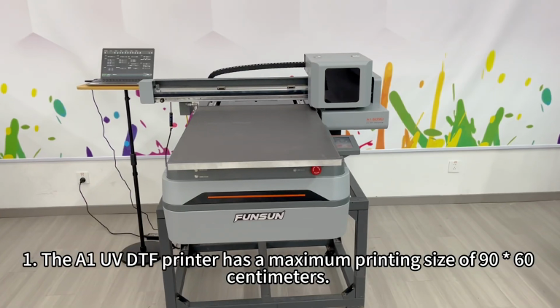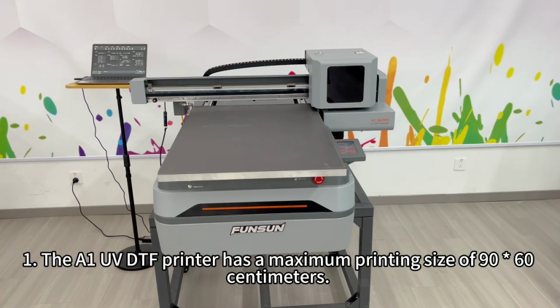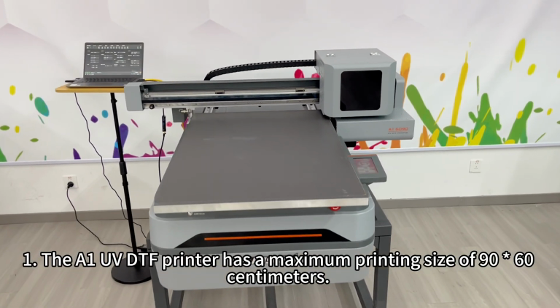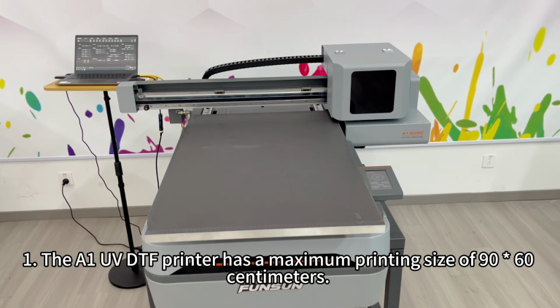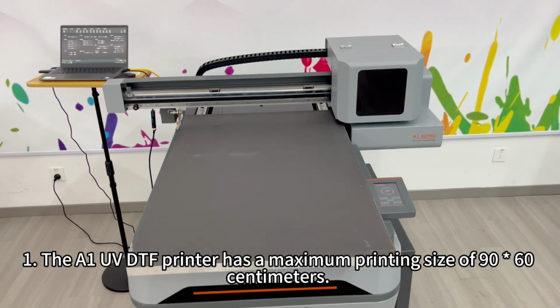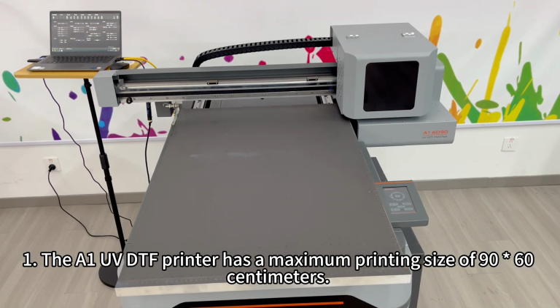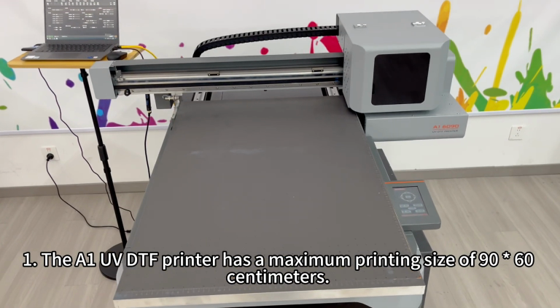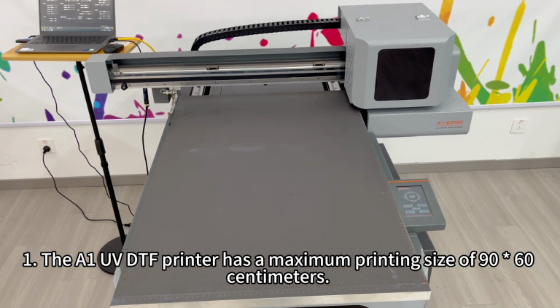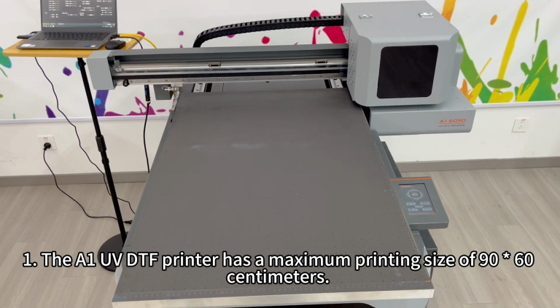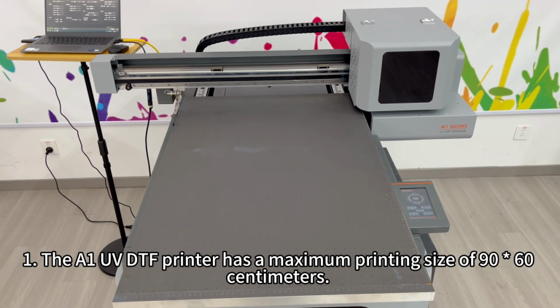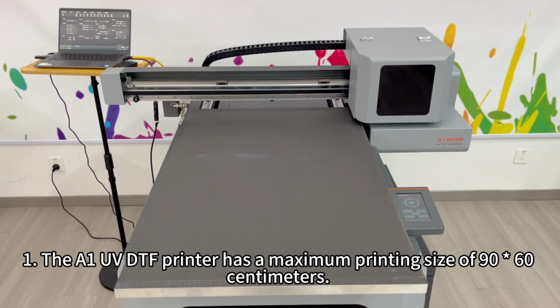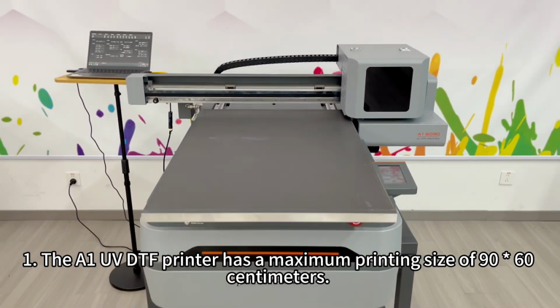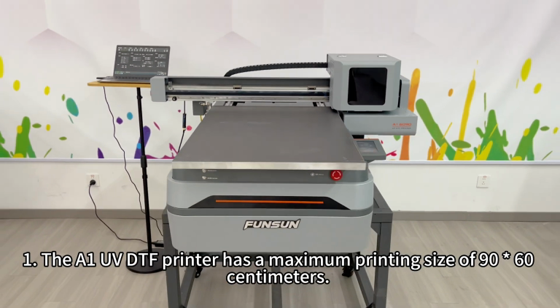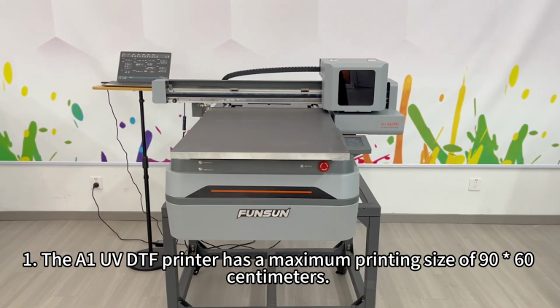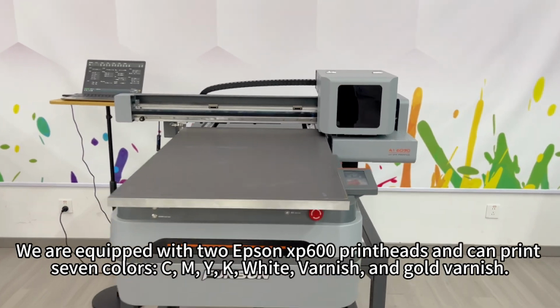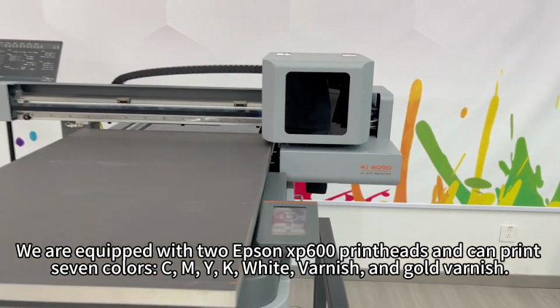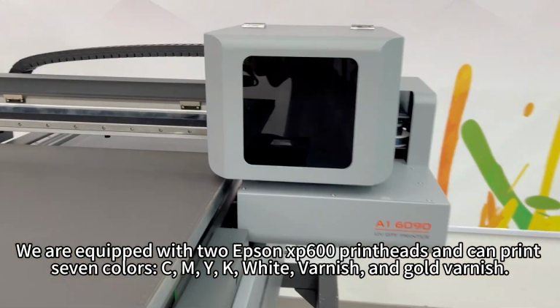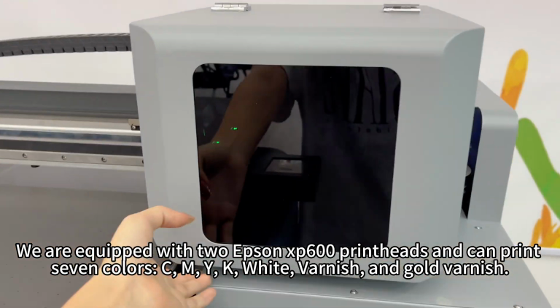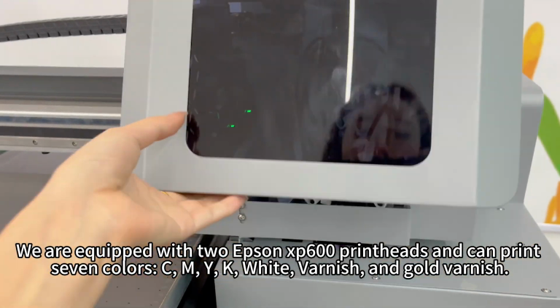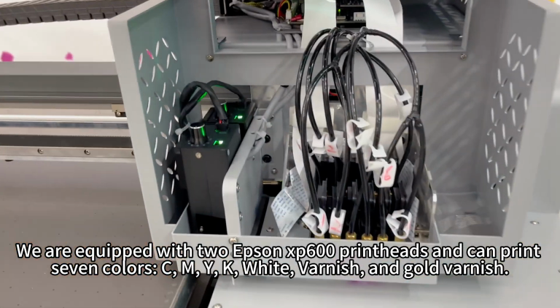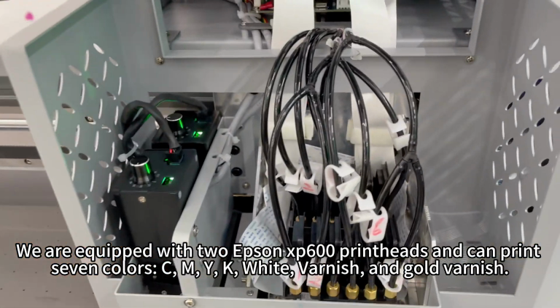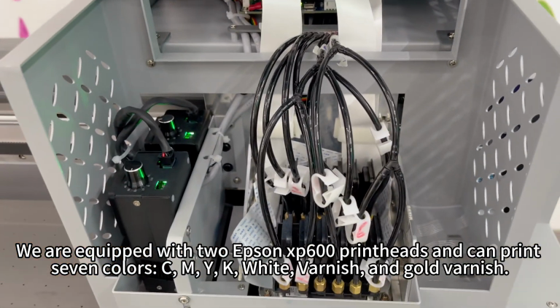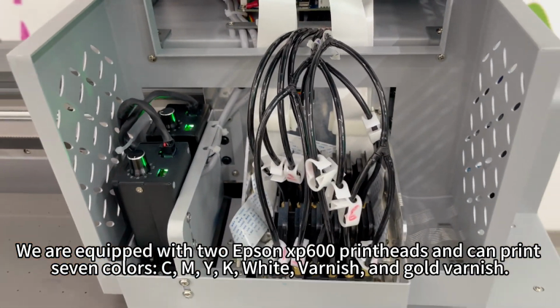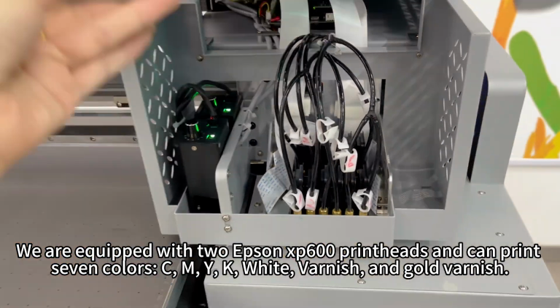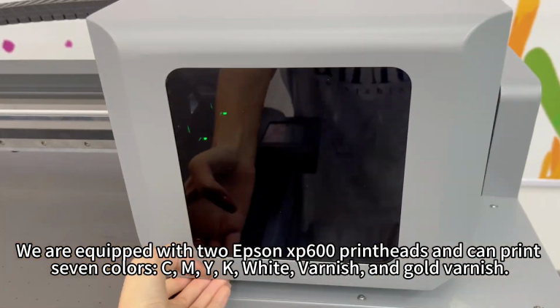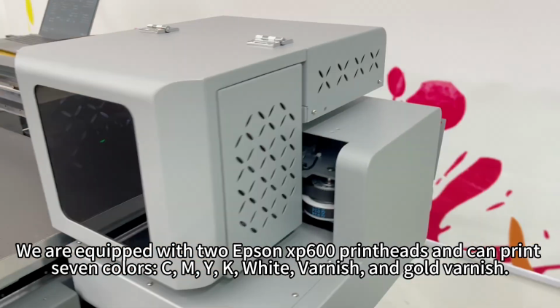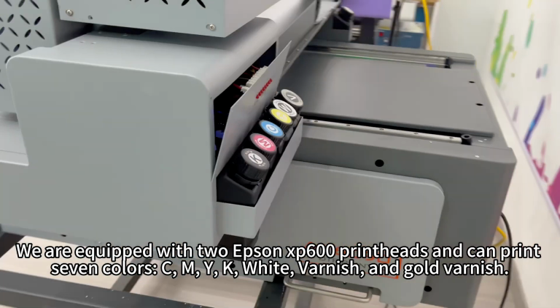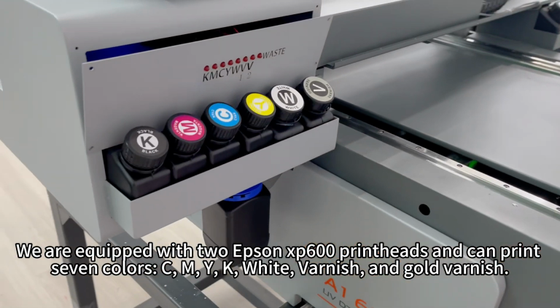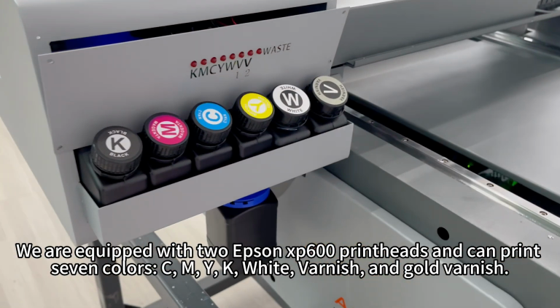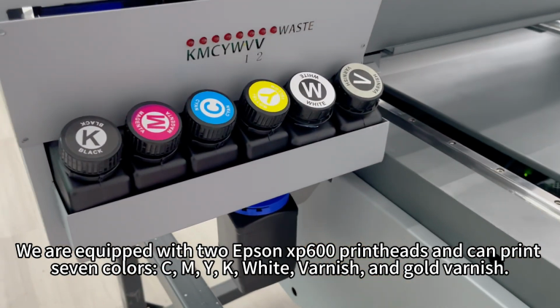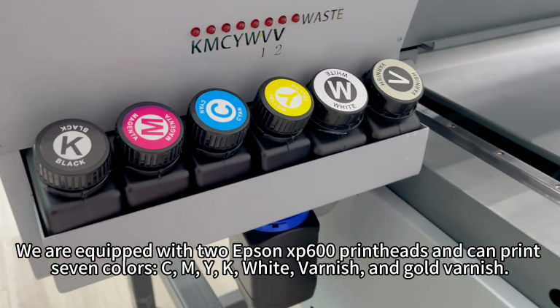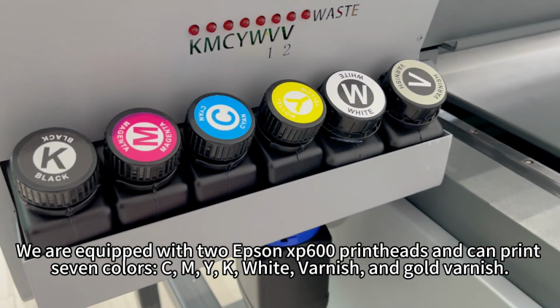The A1UV DTF printer has a maximum printing size of 90 by 60 centimeters. We are equipped with two Epson XB600 print heads and can print 7 colors: C, M, Y, K, white, varnish, and gold varnish.